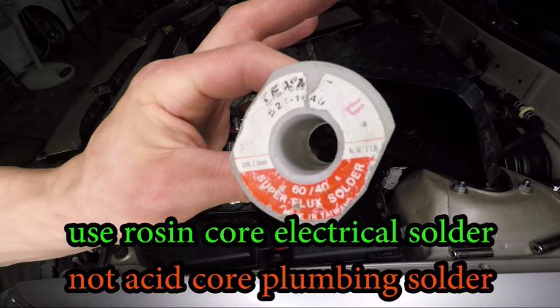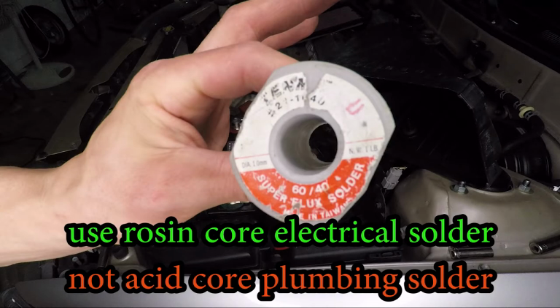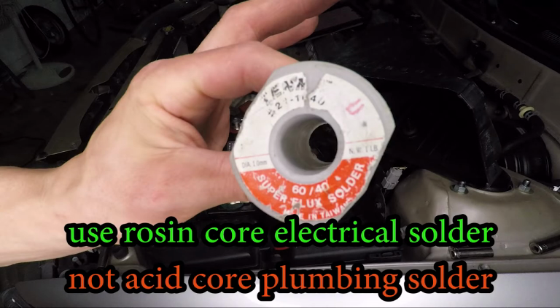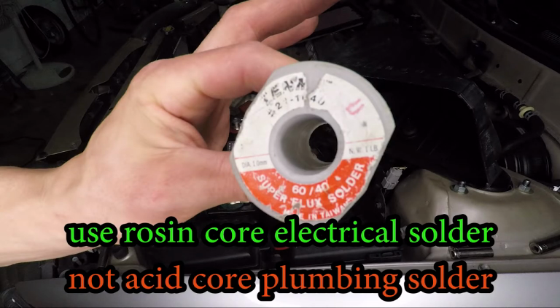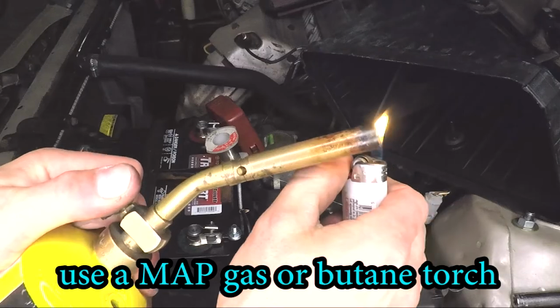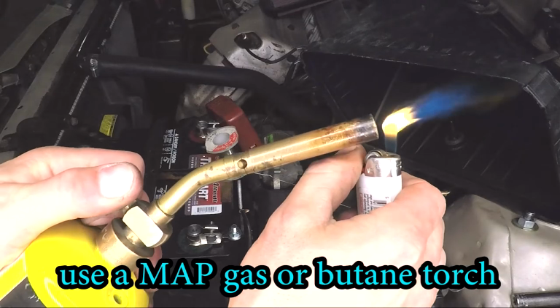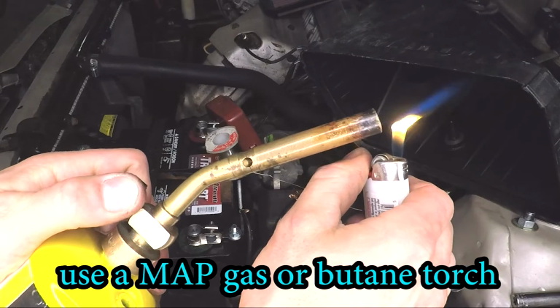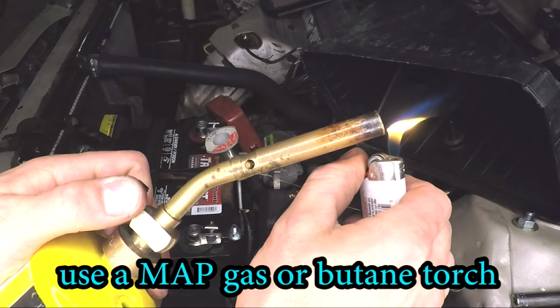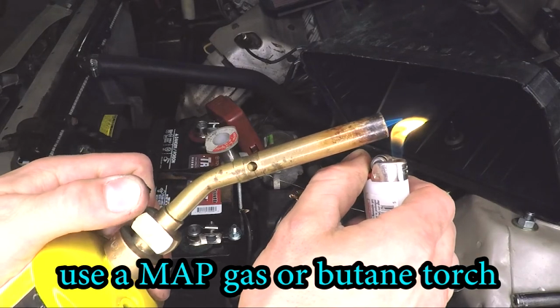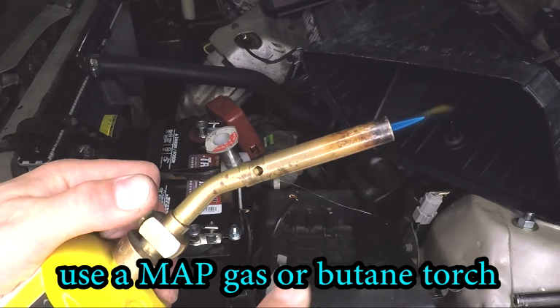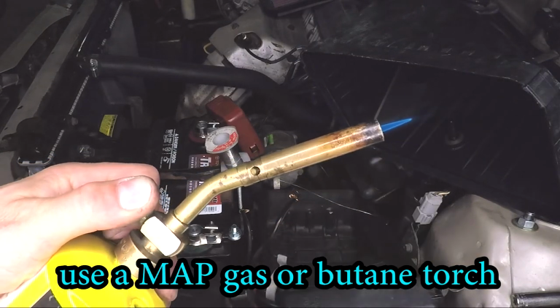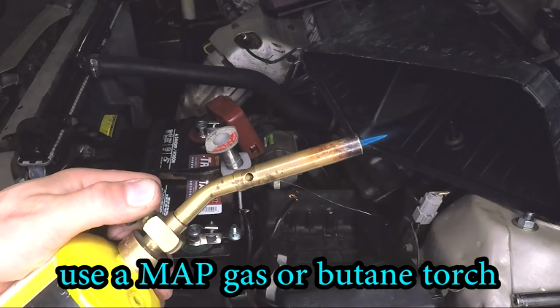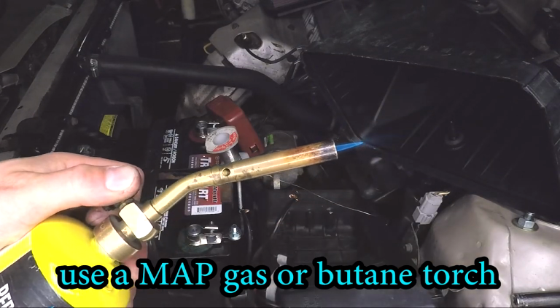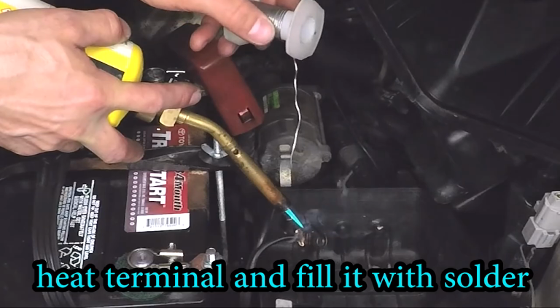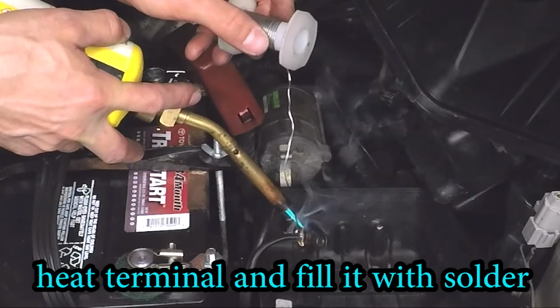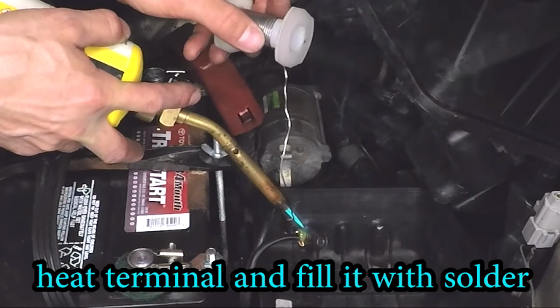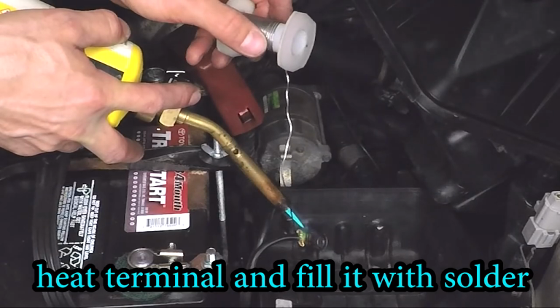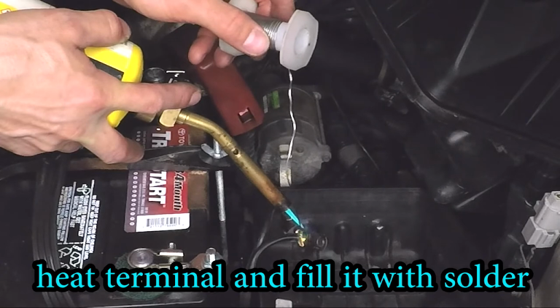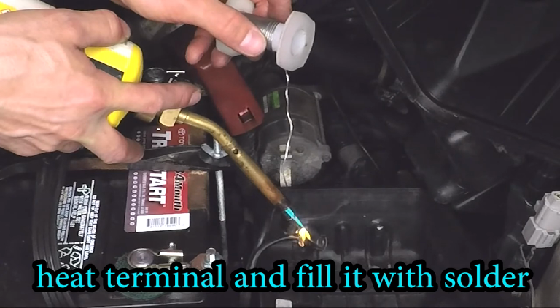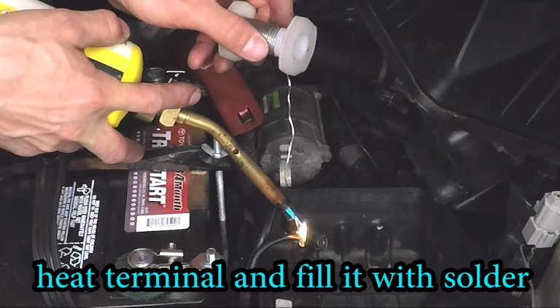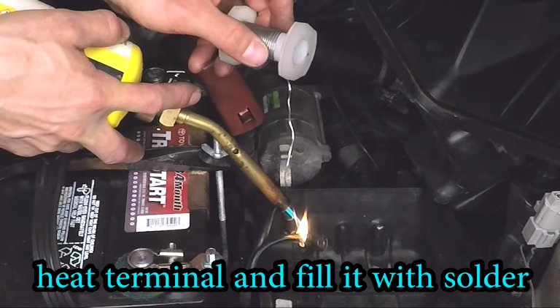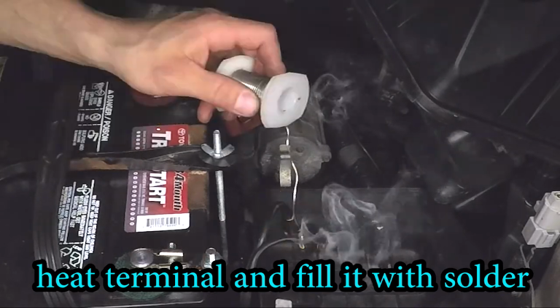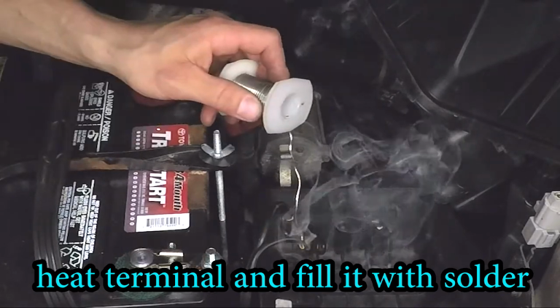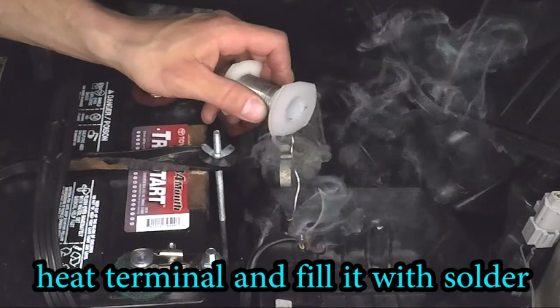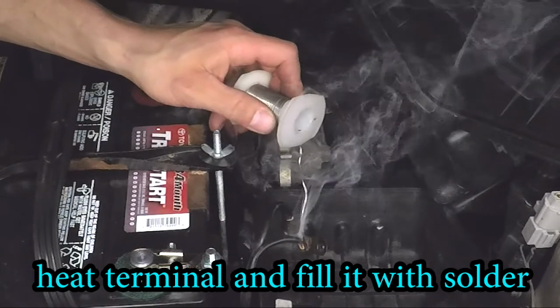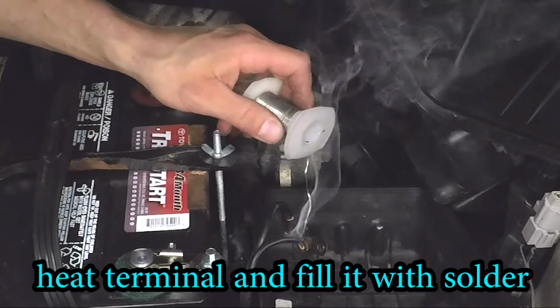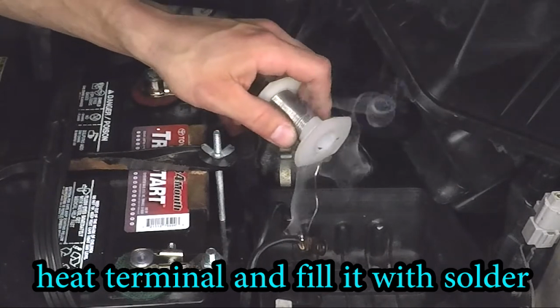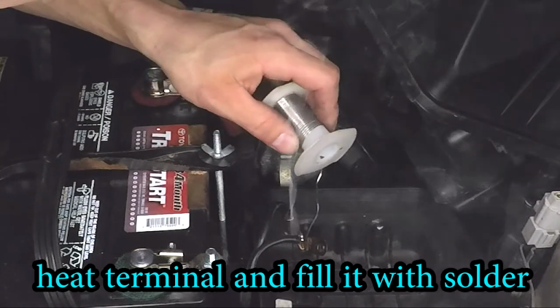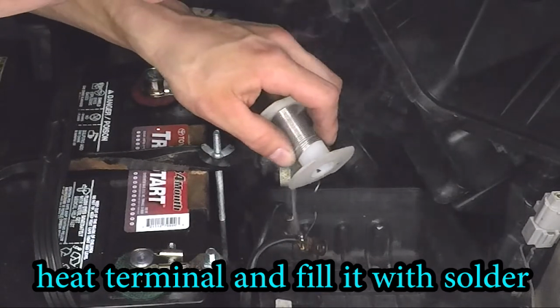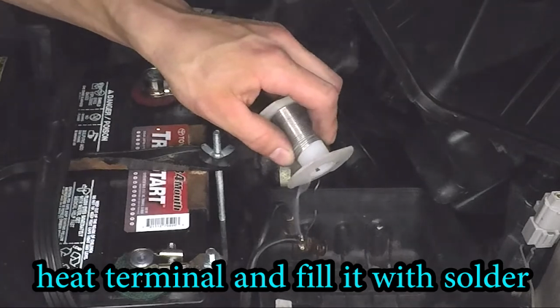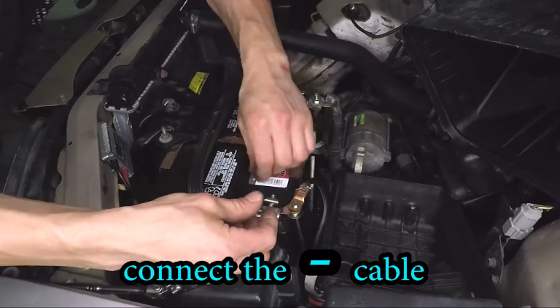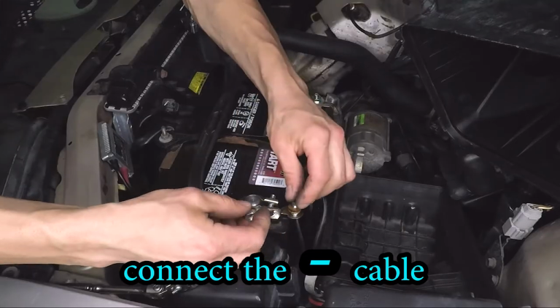The most important part is crimping it nice and tight so those connectors don't accidentally come off the wire. I'm going to take it one step further and solder those connectors on. That involves using a torch, heating it to about 500 degrees, and filling the back side of that connector with lead. Basically, that's going to prevent any kind of corrosion and that terminal can't accidentally come off.